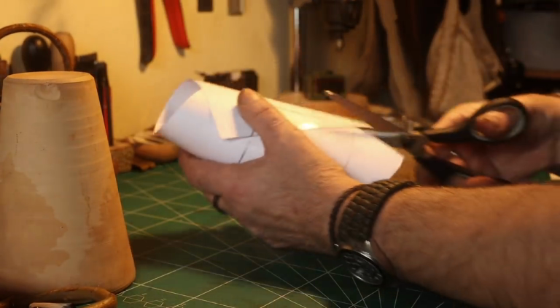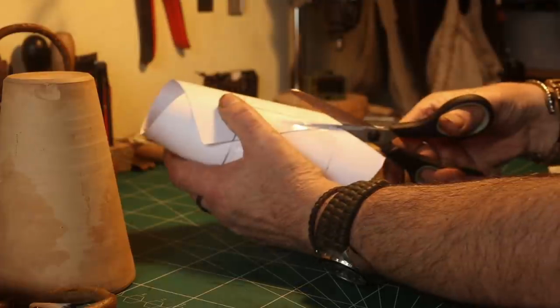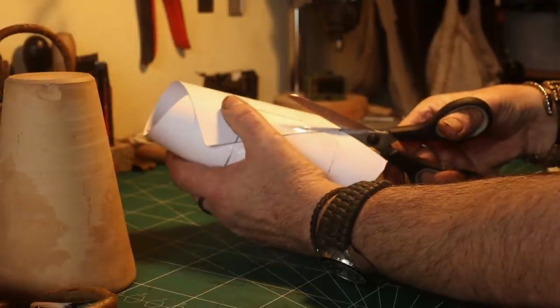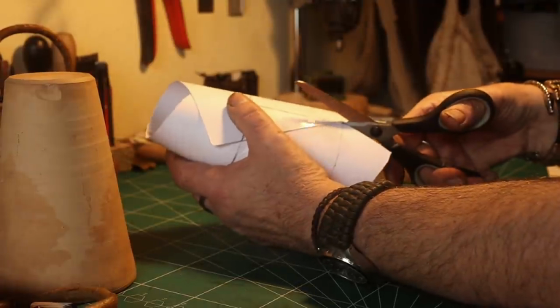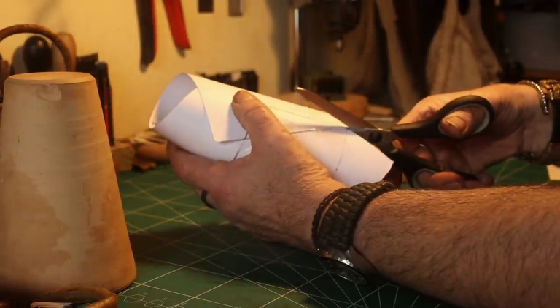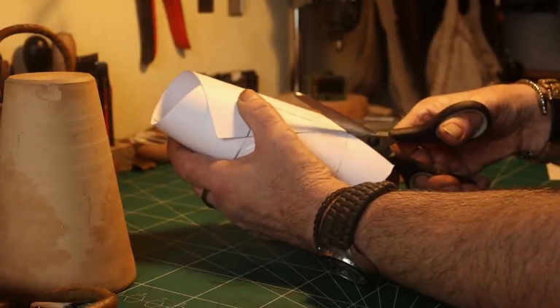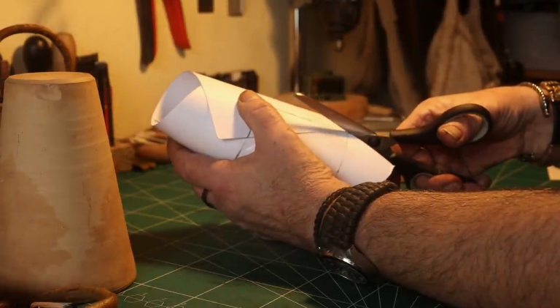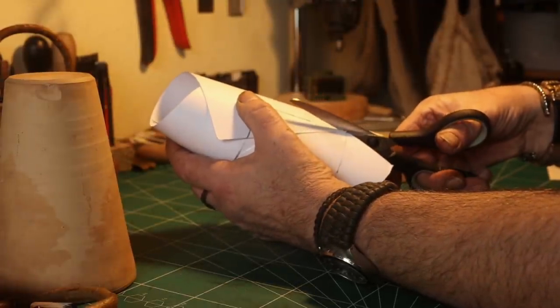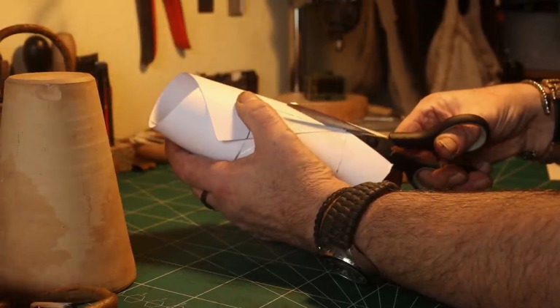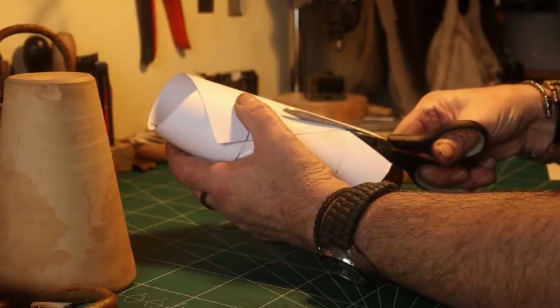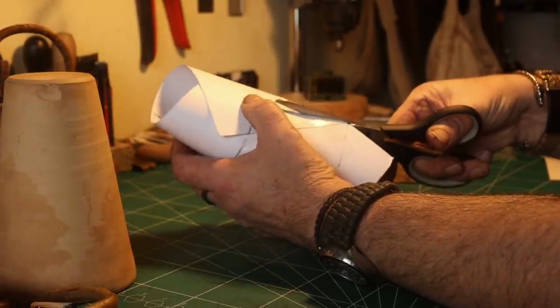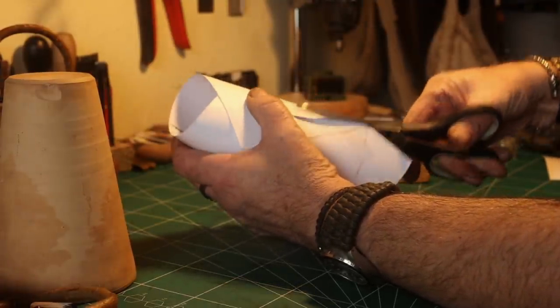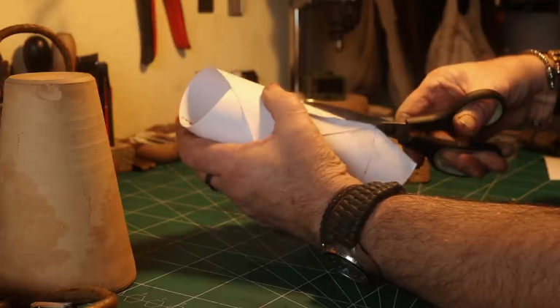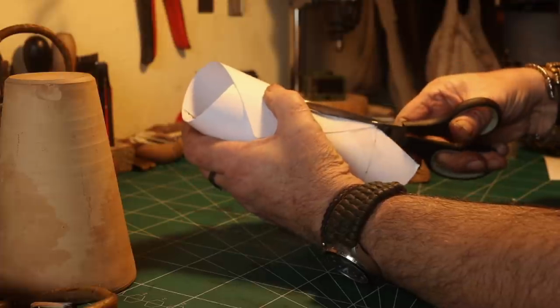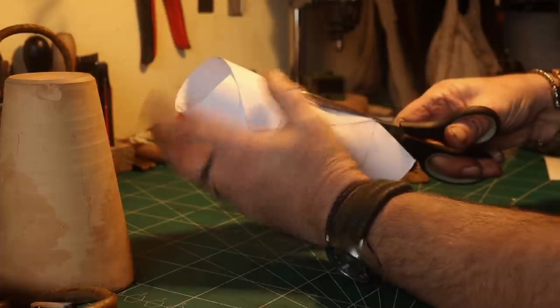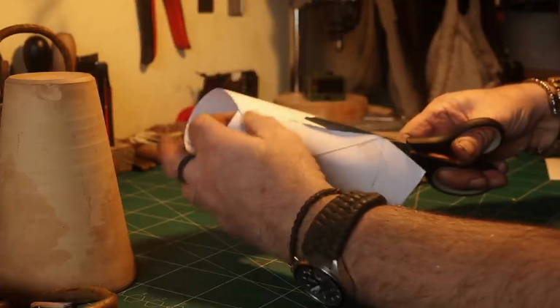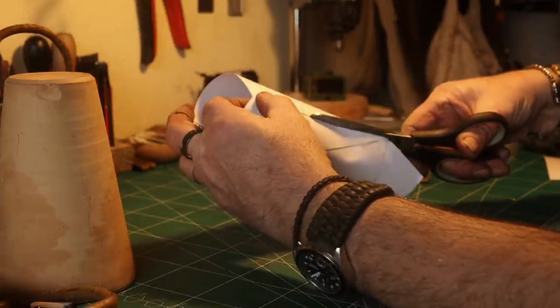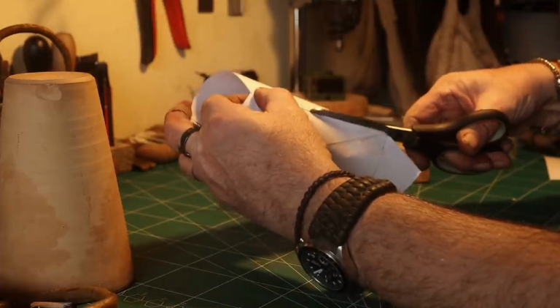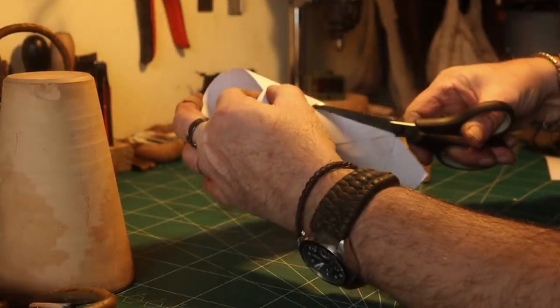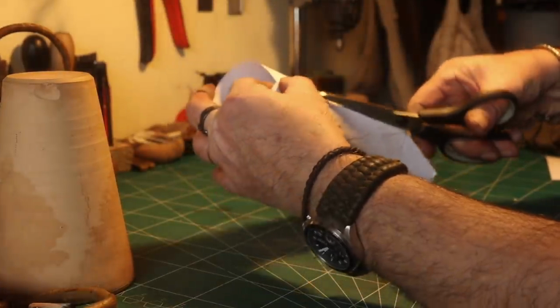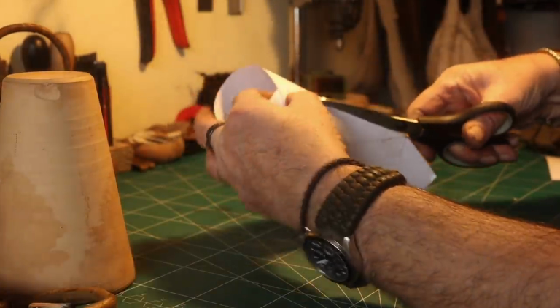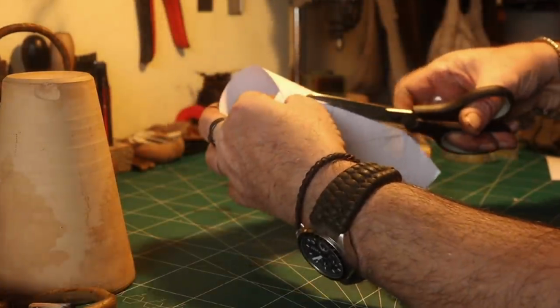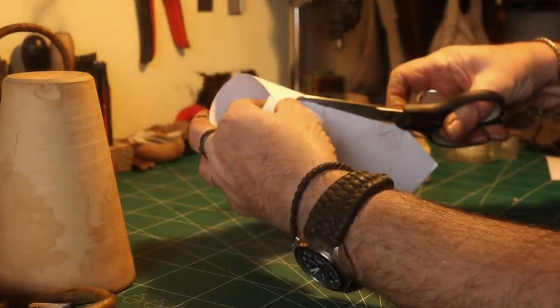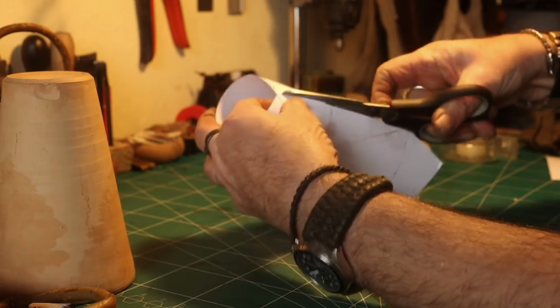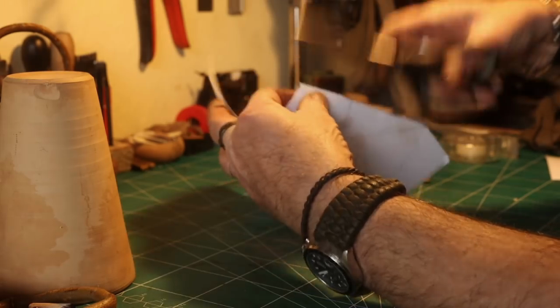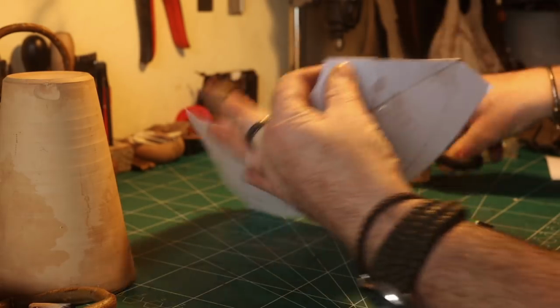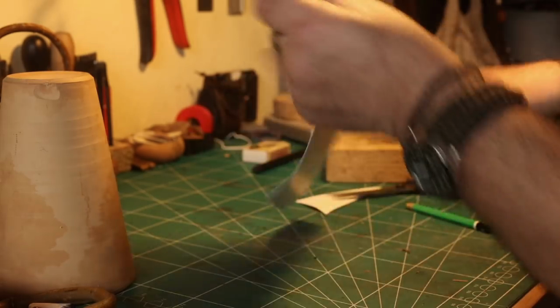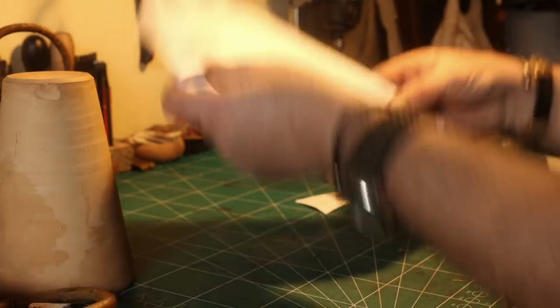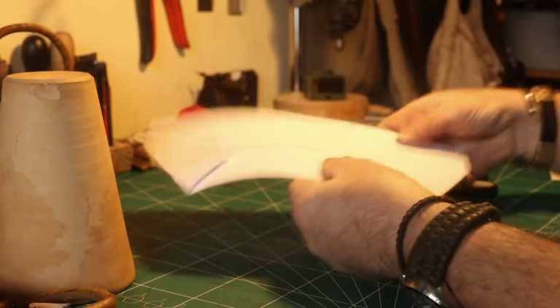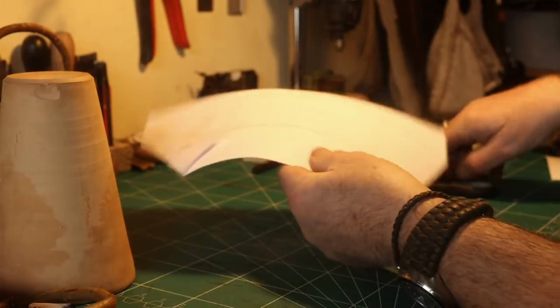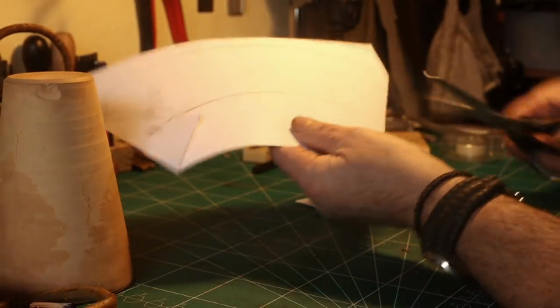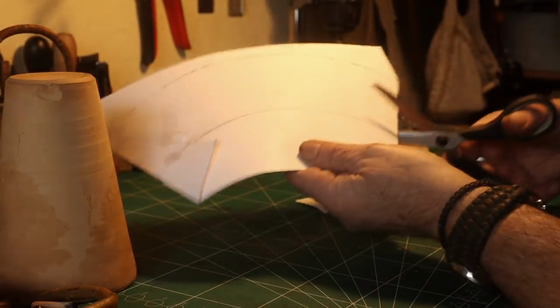The reason why I used a conical form is that I can always remove it without any problems.